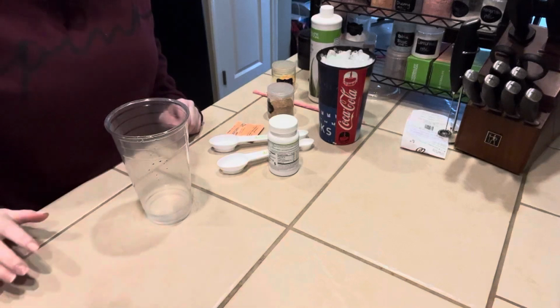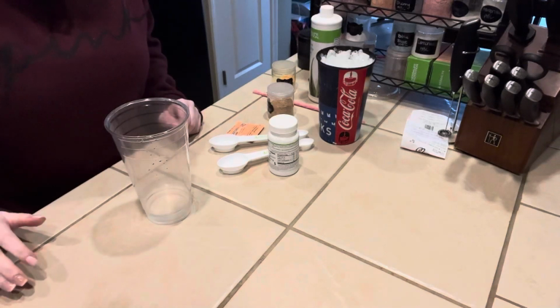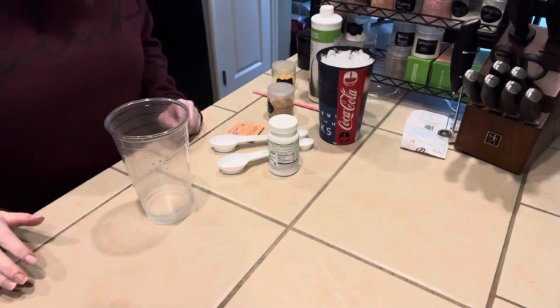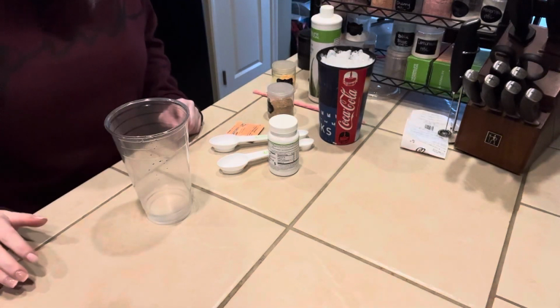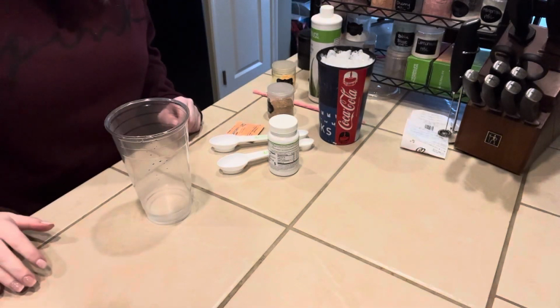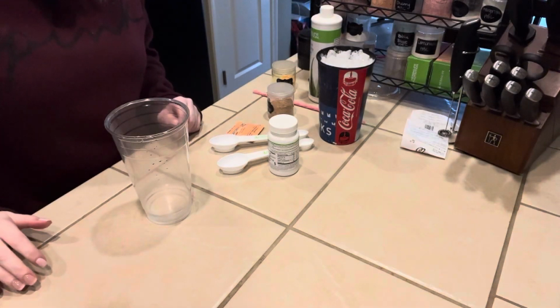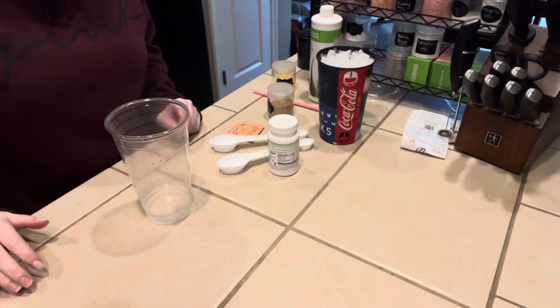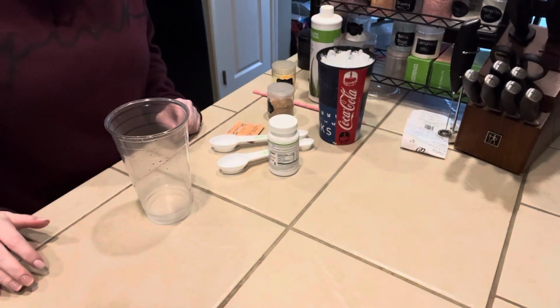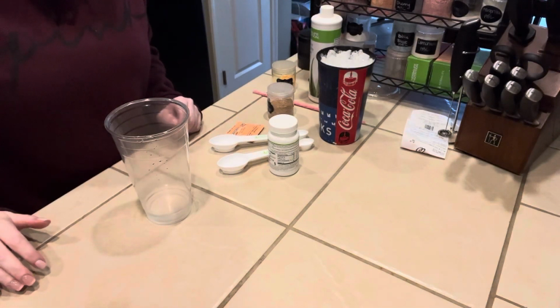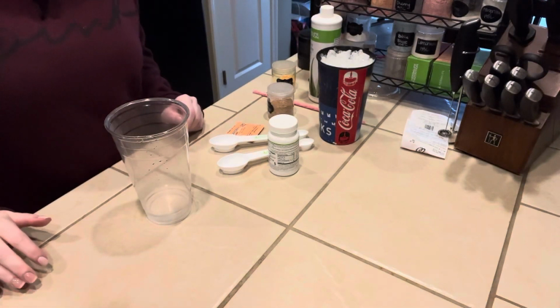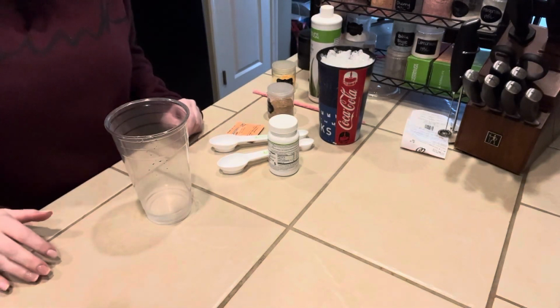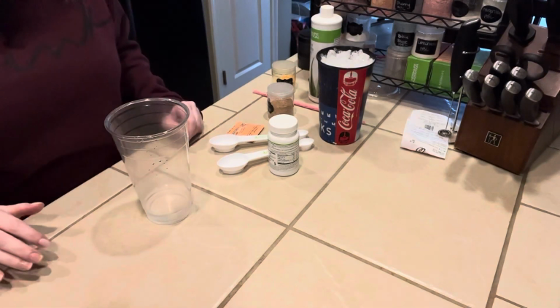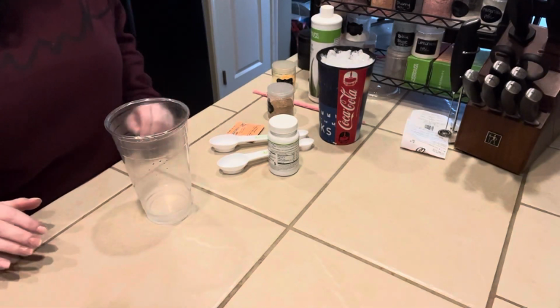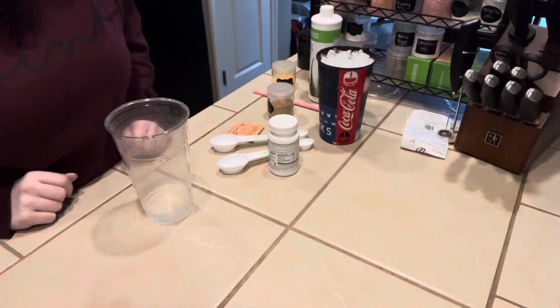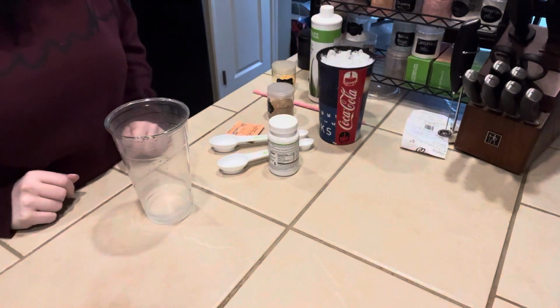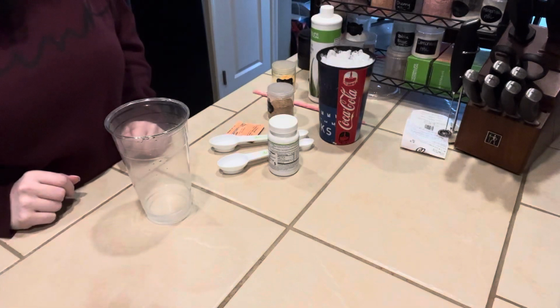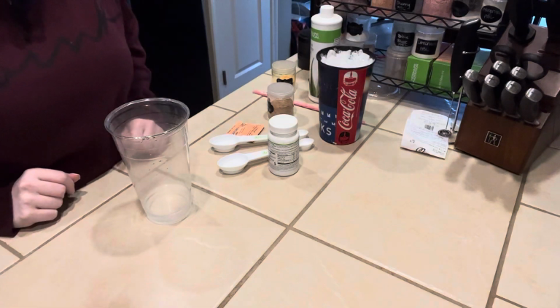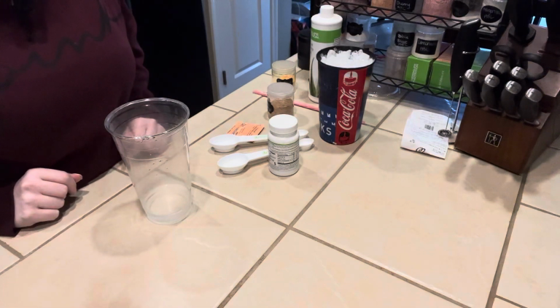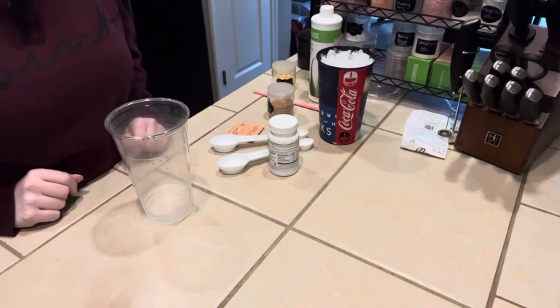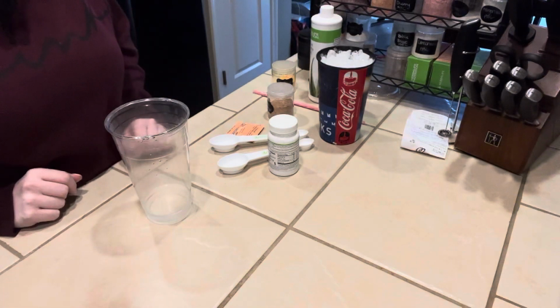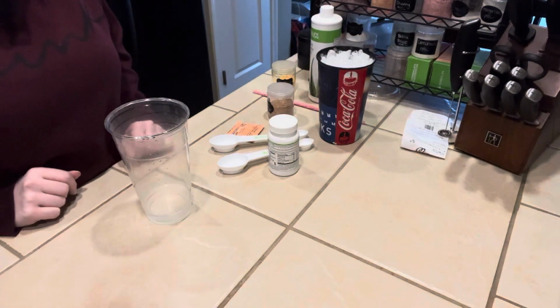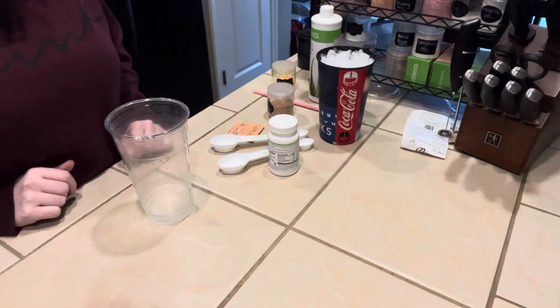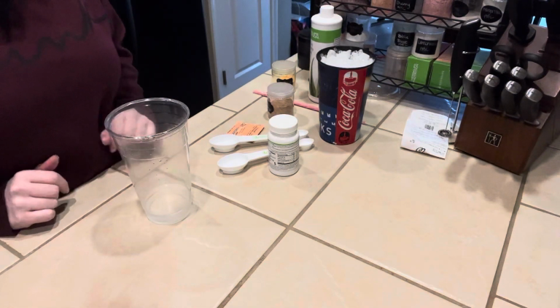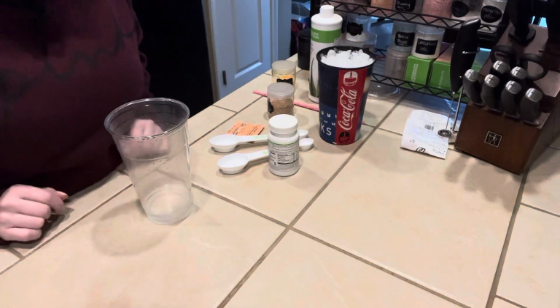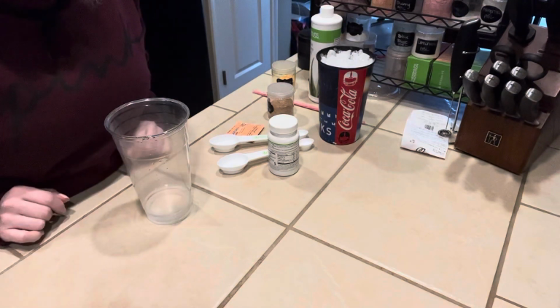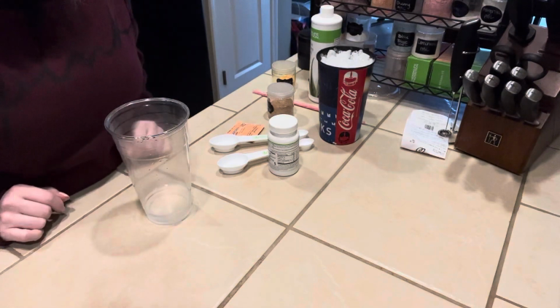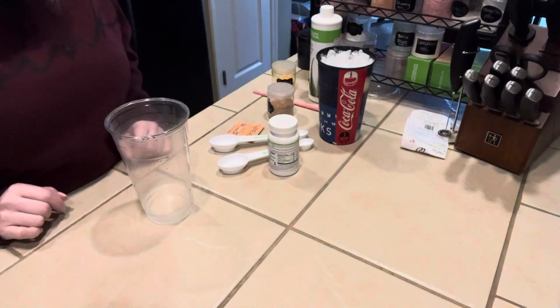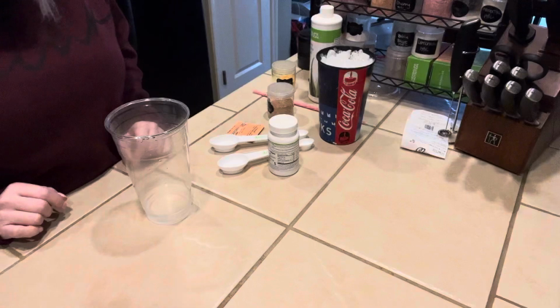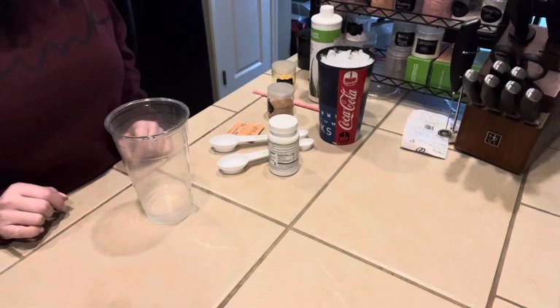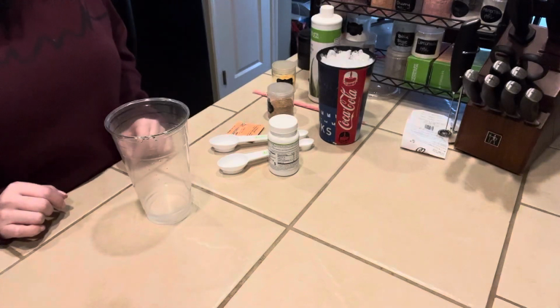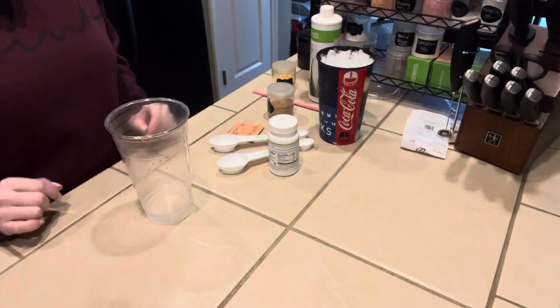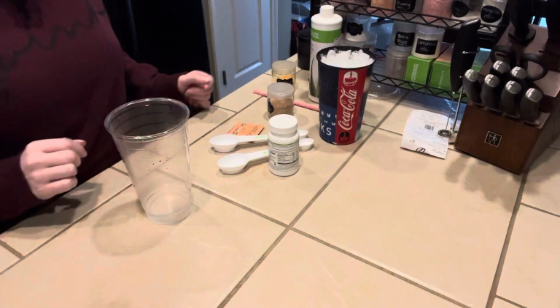Hi guys, welcome back to my channel and thank you again for tuning in. I asked you guys on my page what you want to see this week — I got a lot of requests for tropical liftoff, so this is going to be the Peach Bellini.